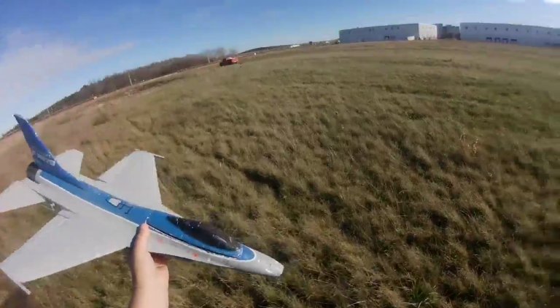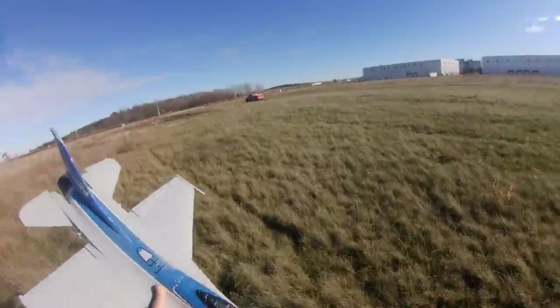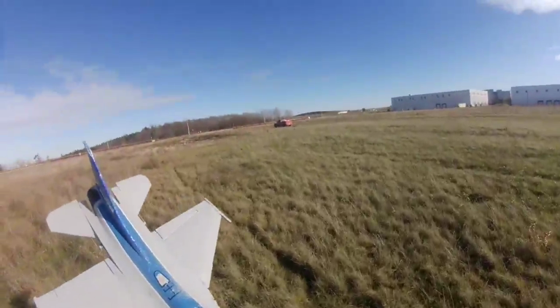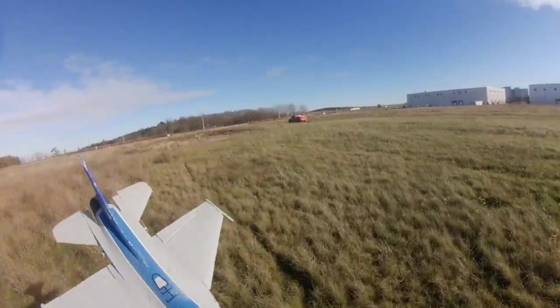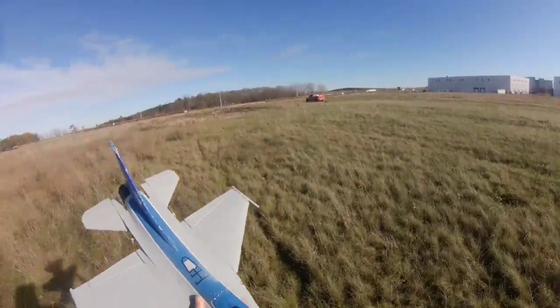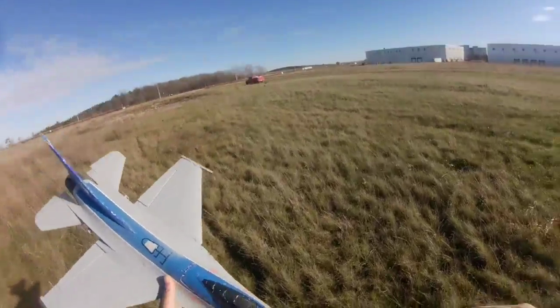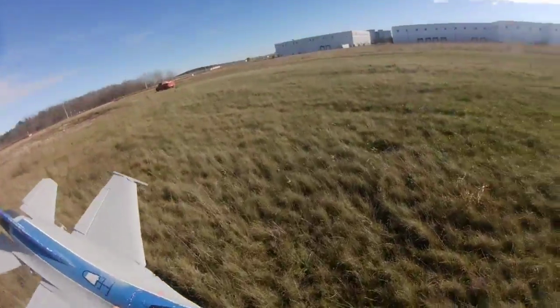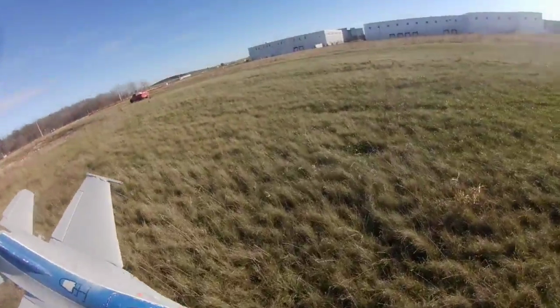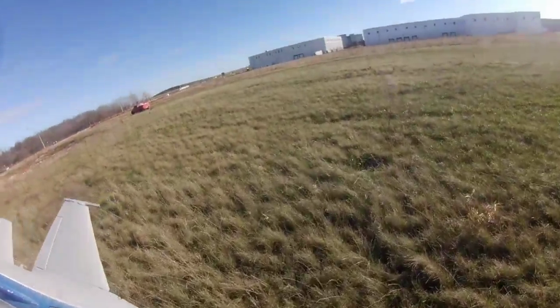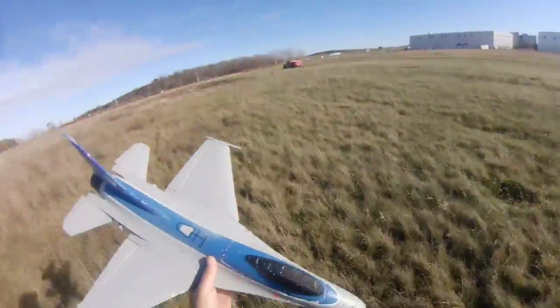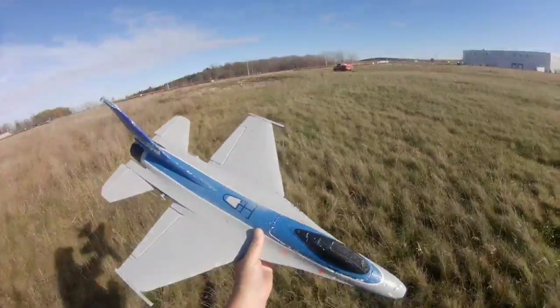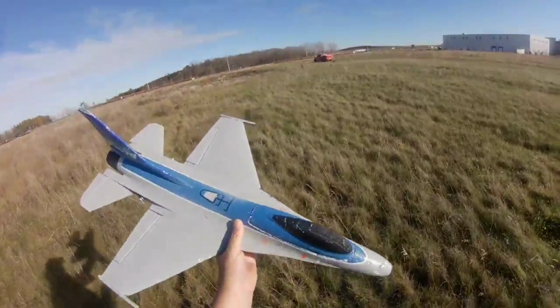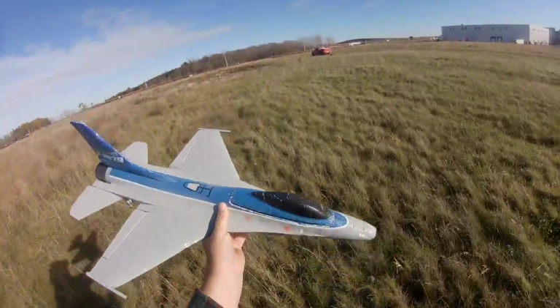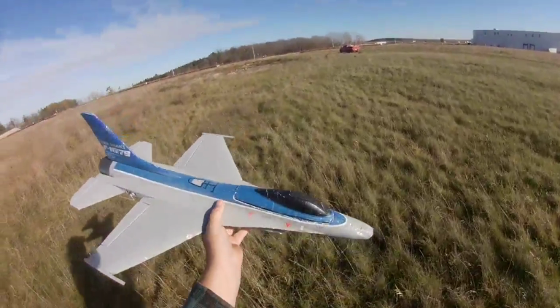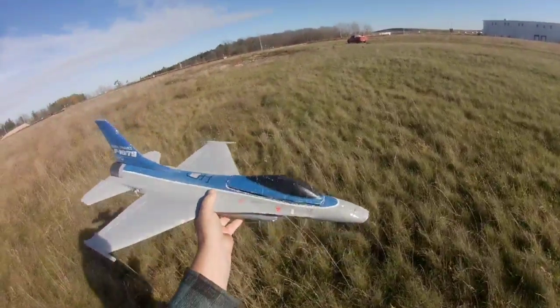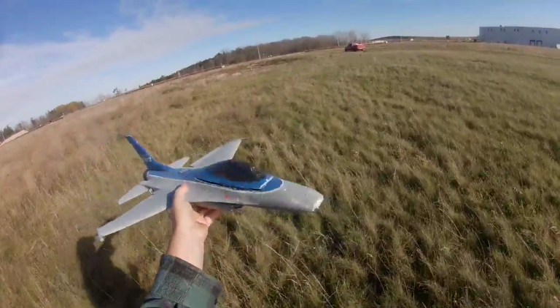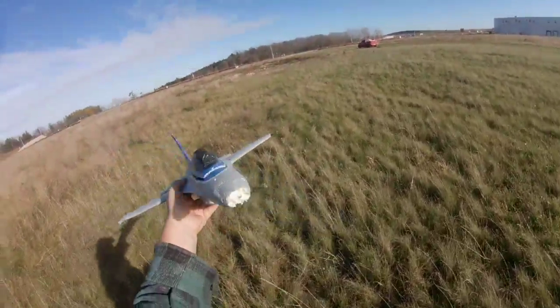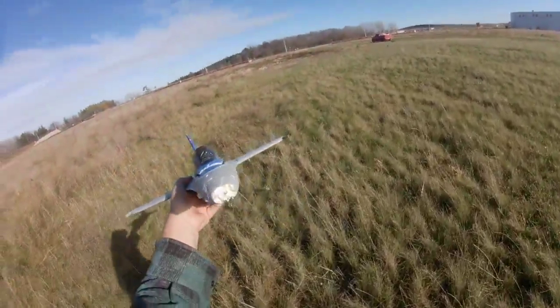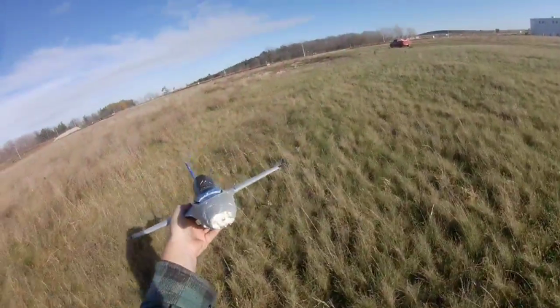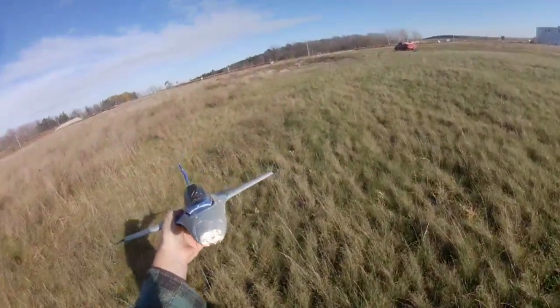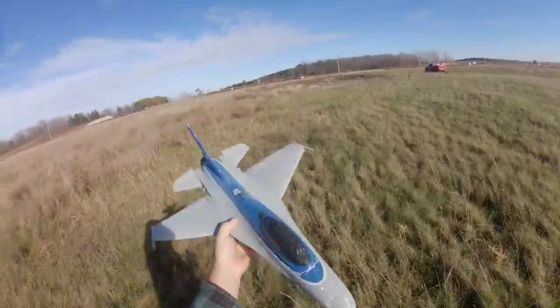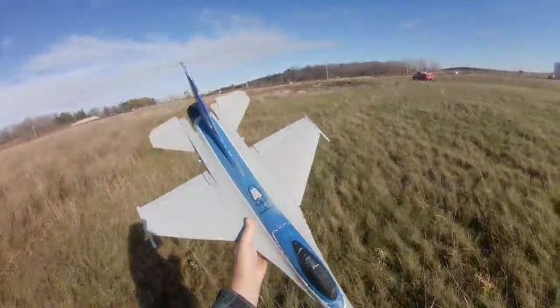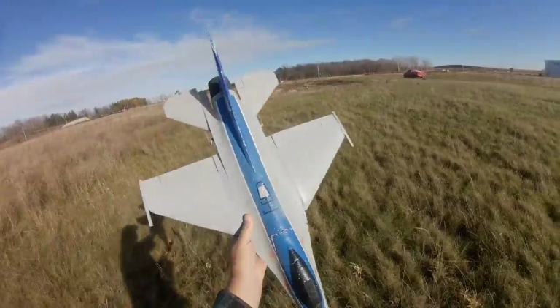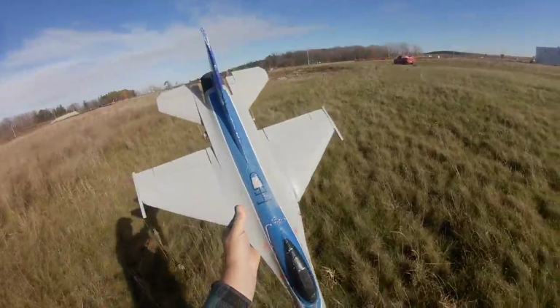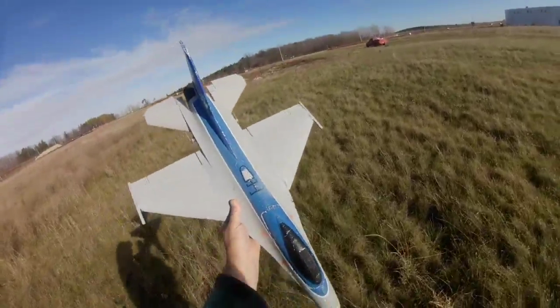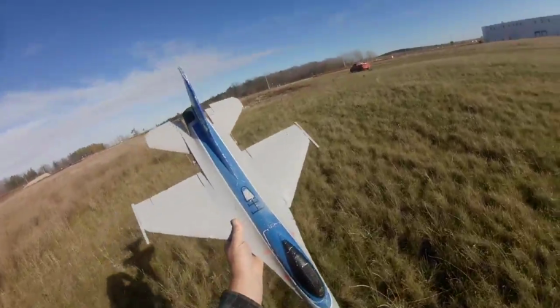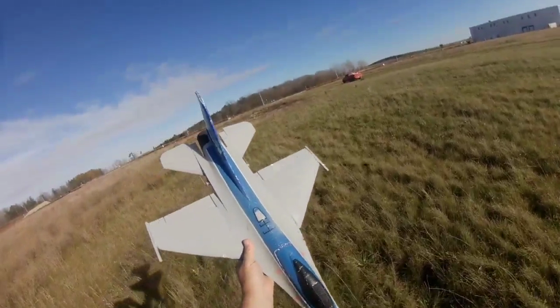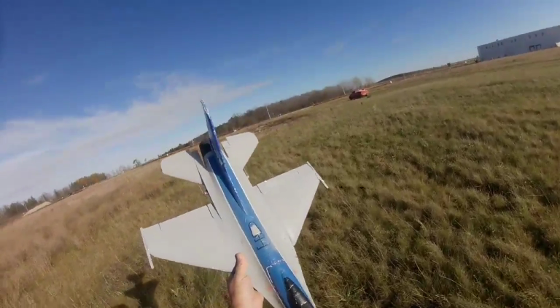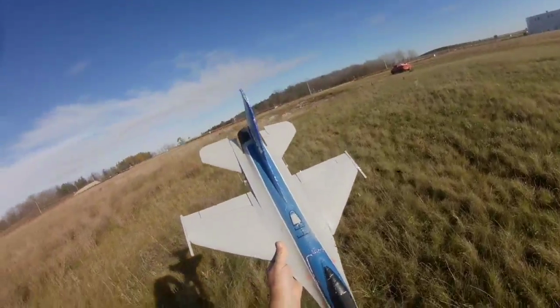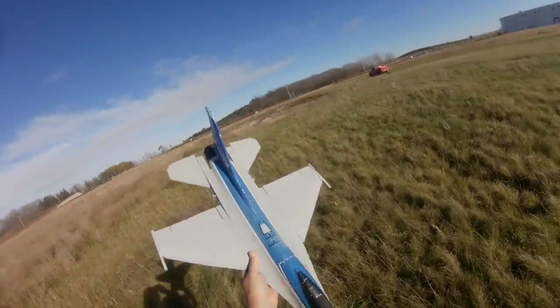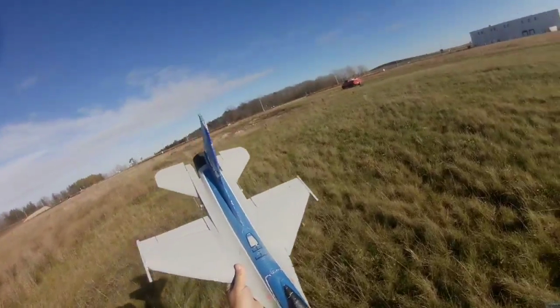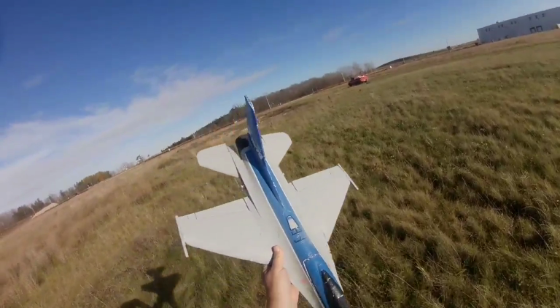Fun little plane on 4S. I gotta change my timer. She rocks, it's fun. Thanks for watching — leave a like and subscribe.